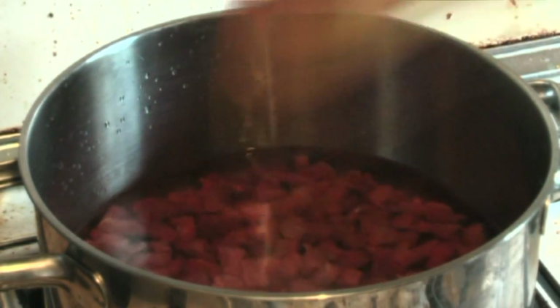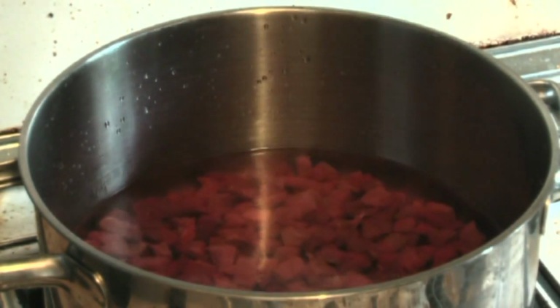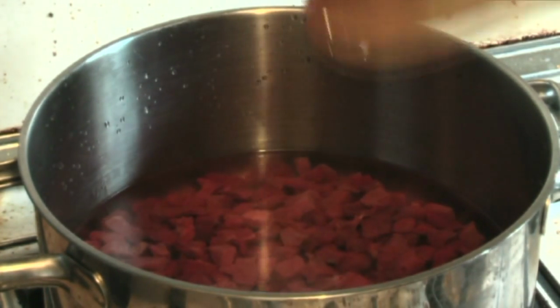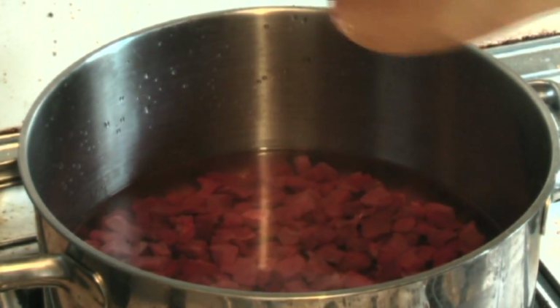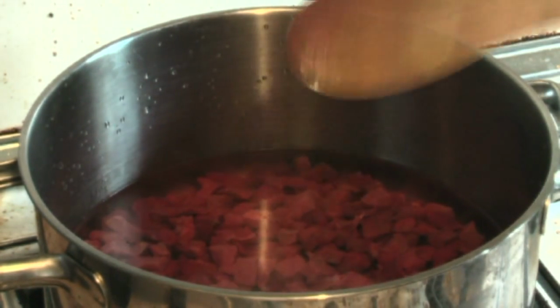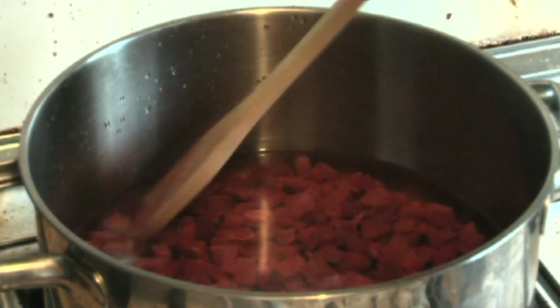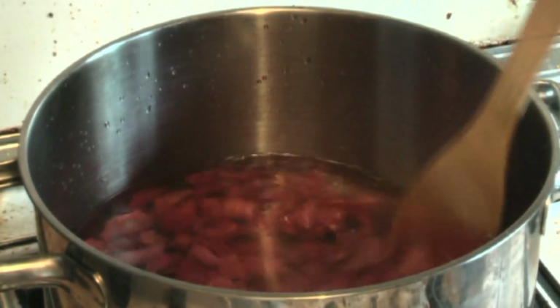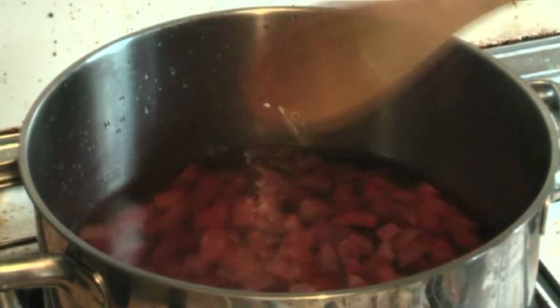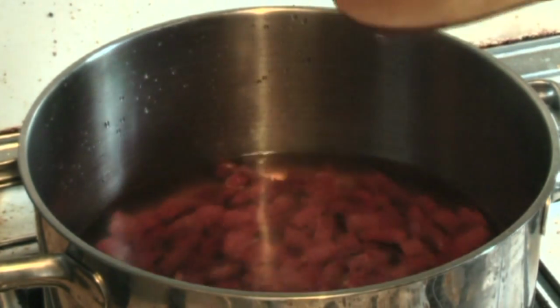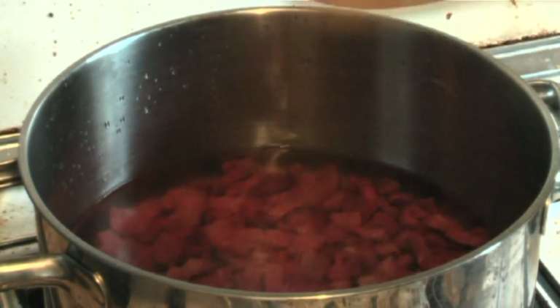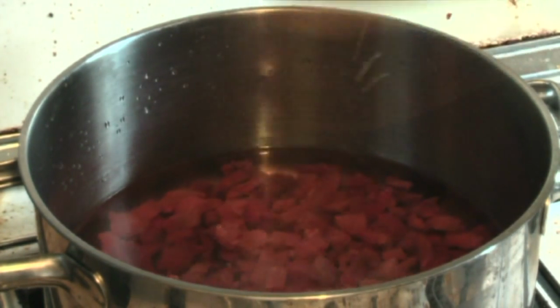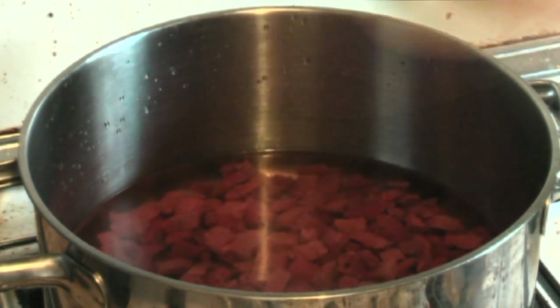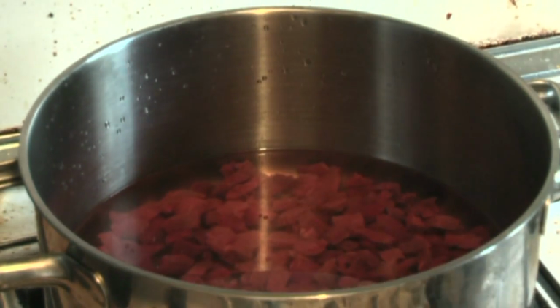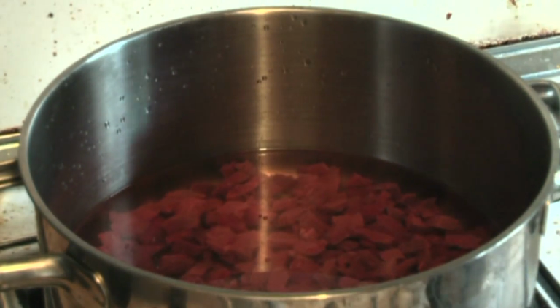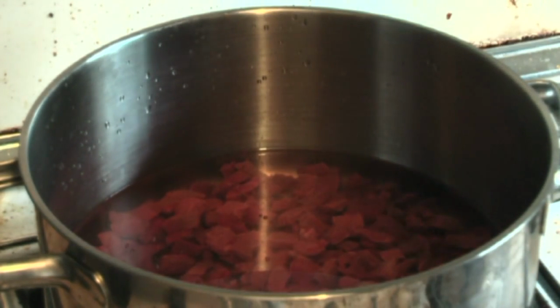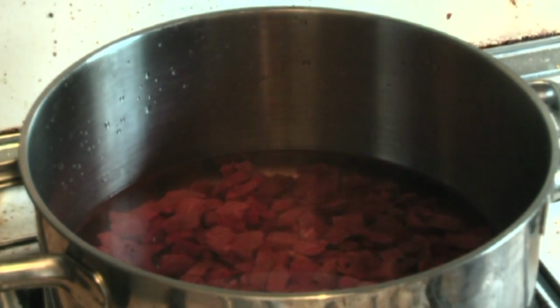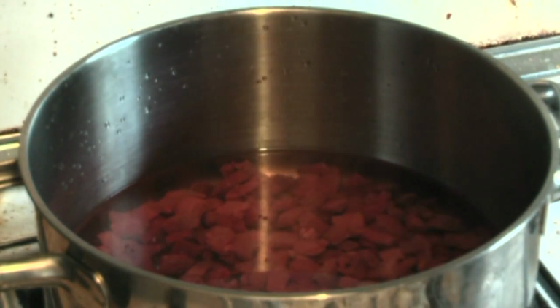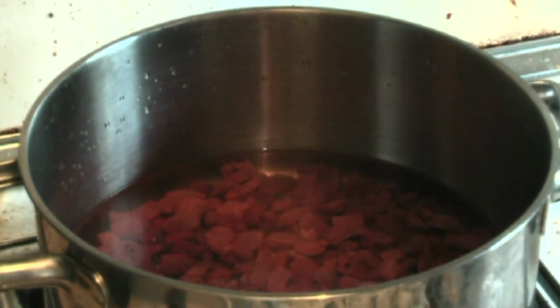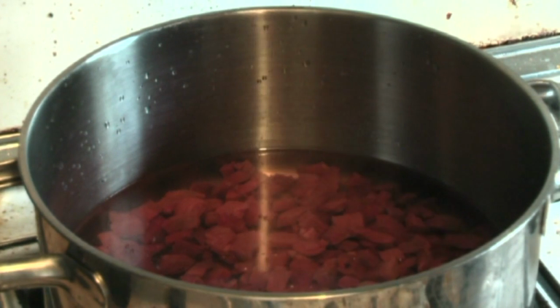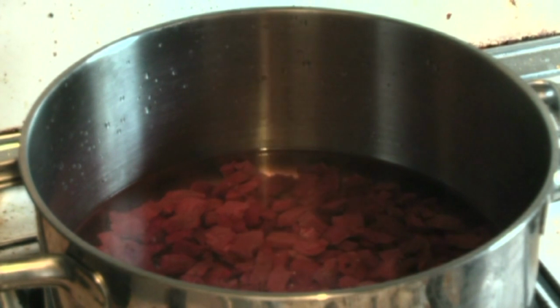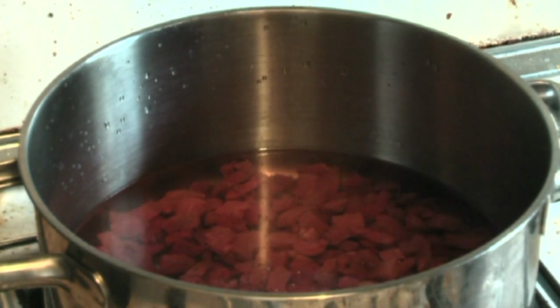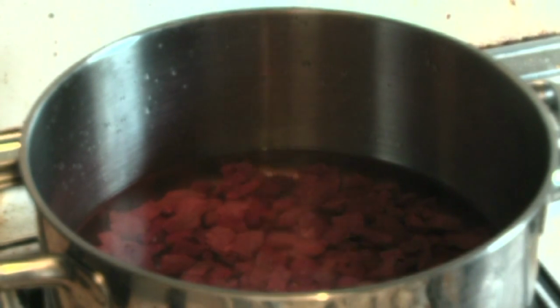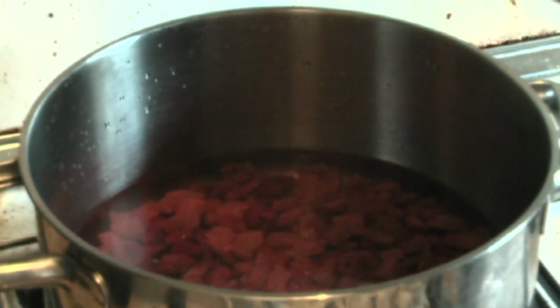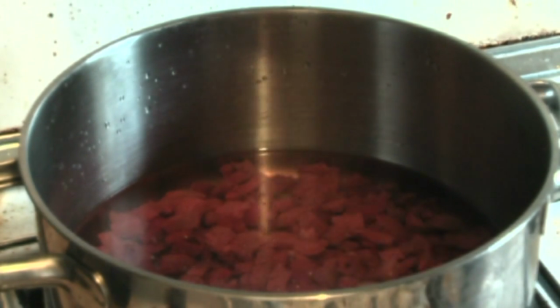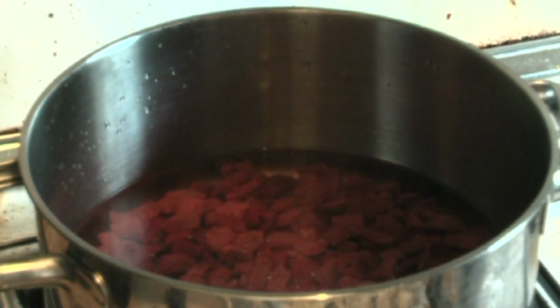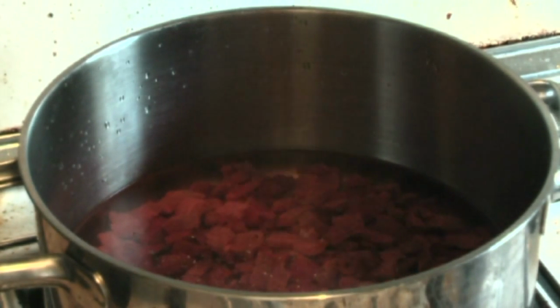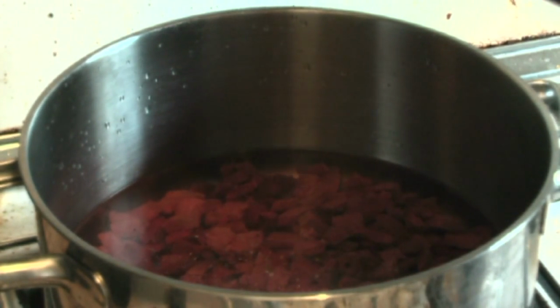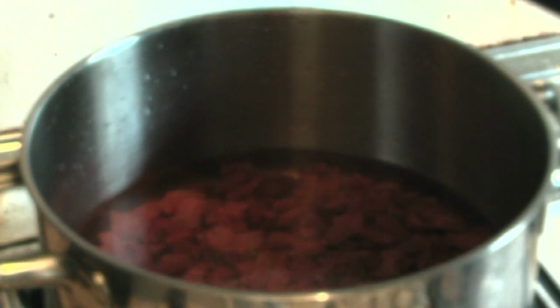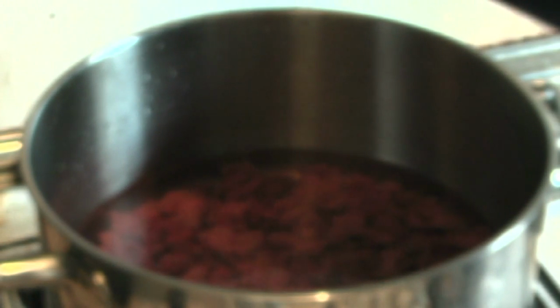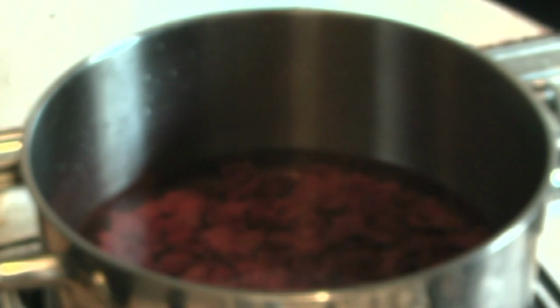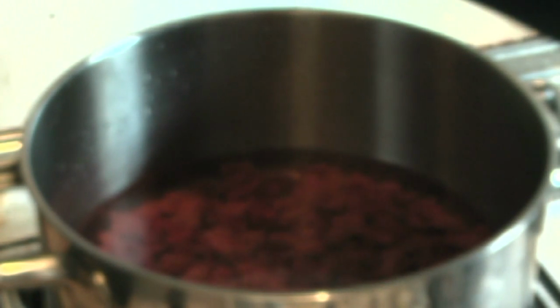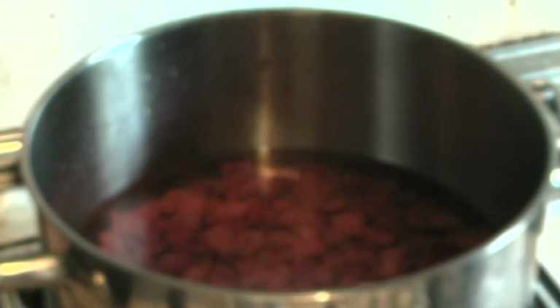Now I don't put any stock in this, but you can if you want. We just put some pepper in — about 20 grinds.